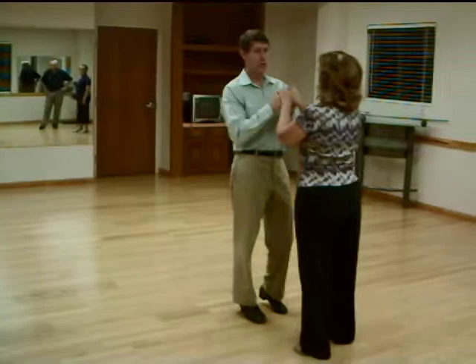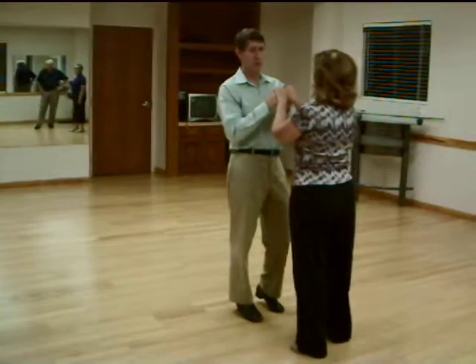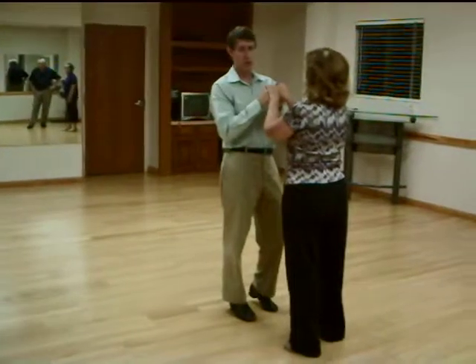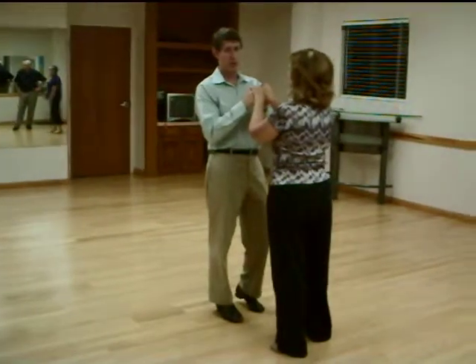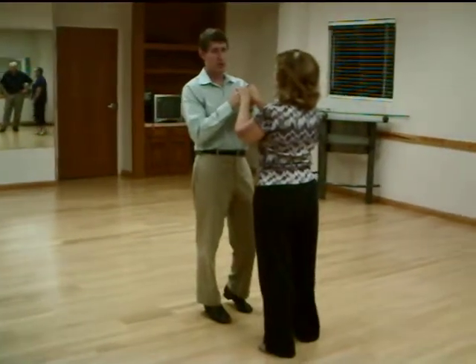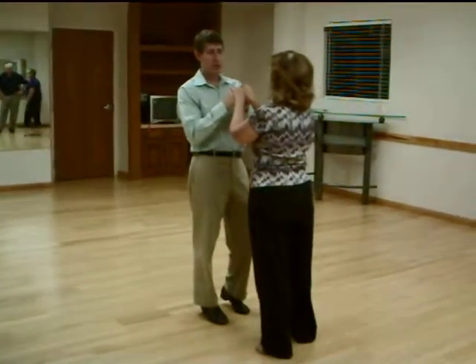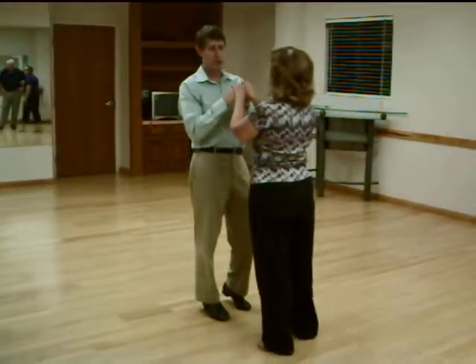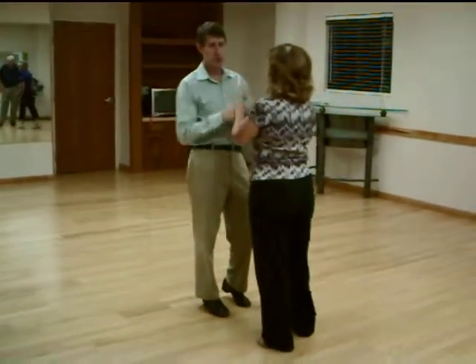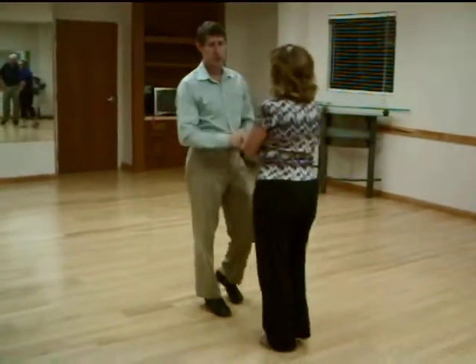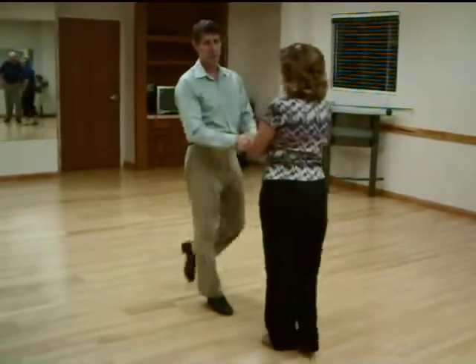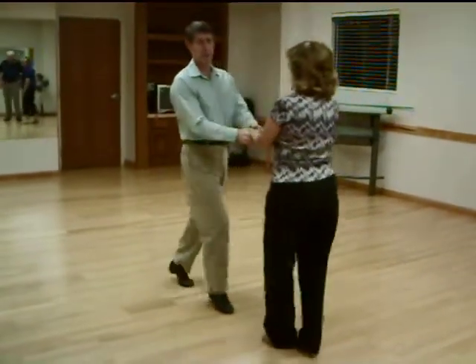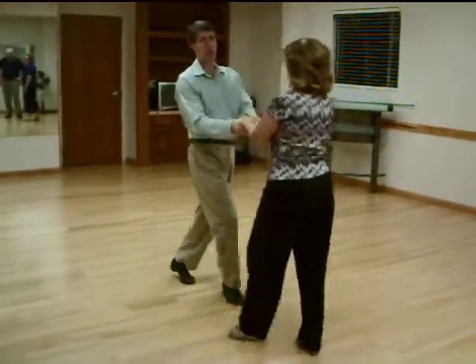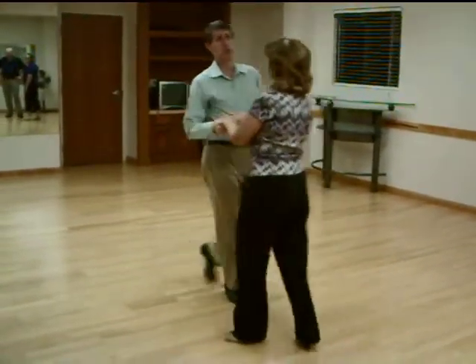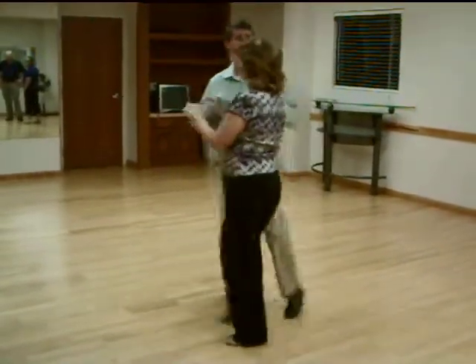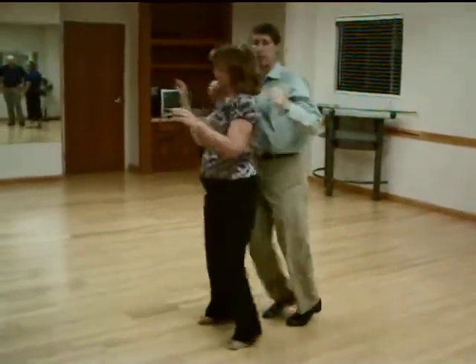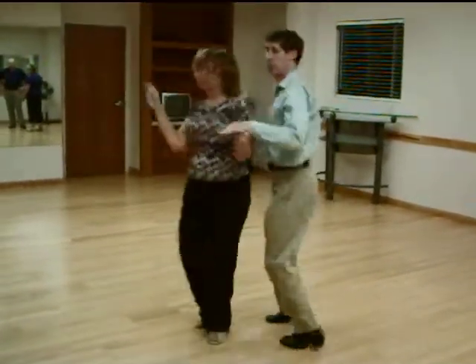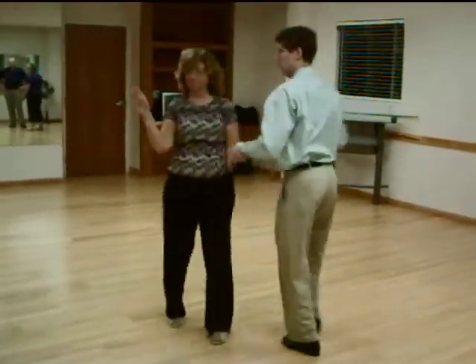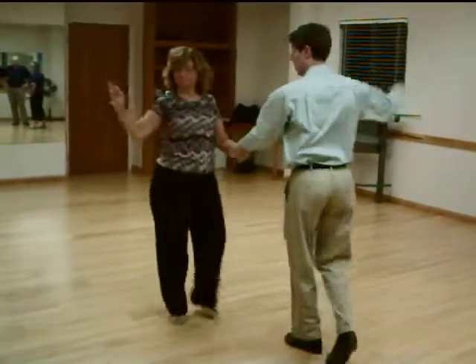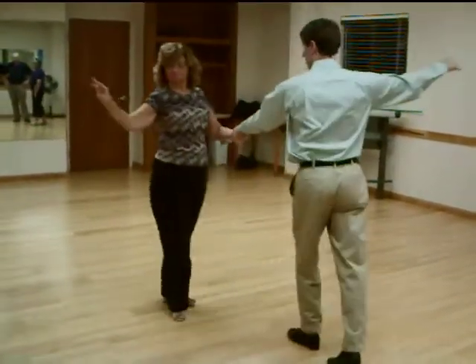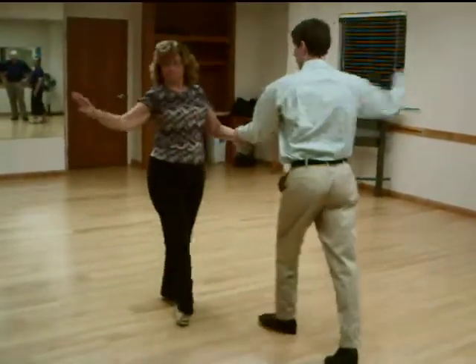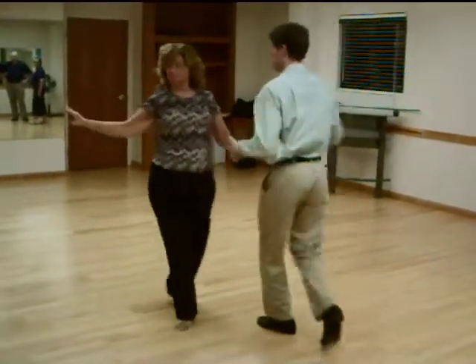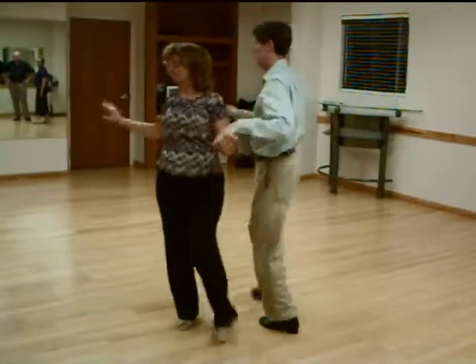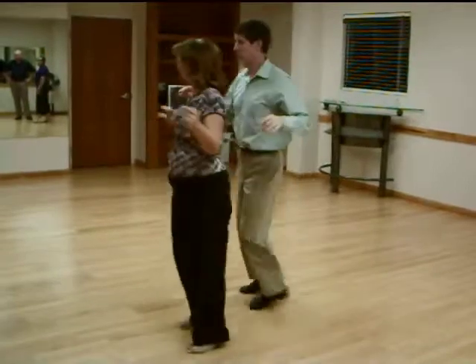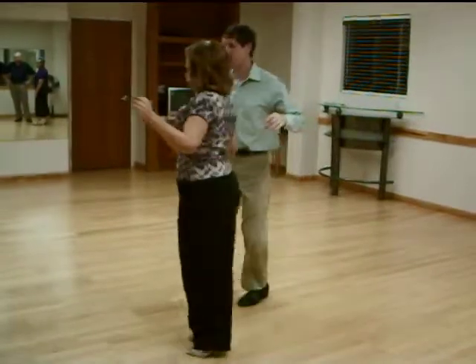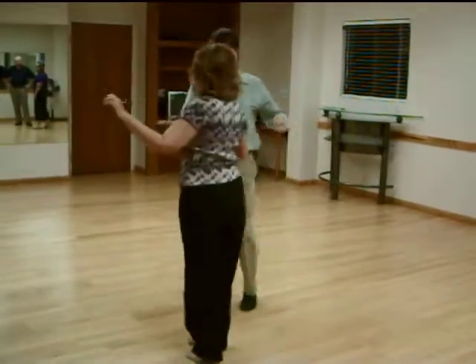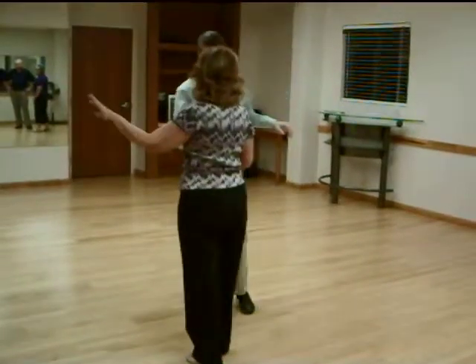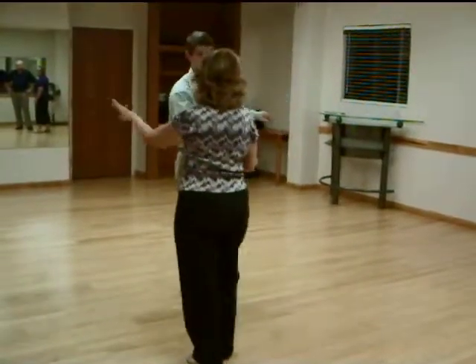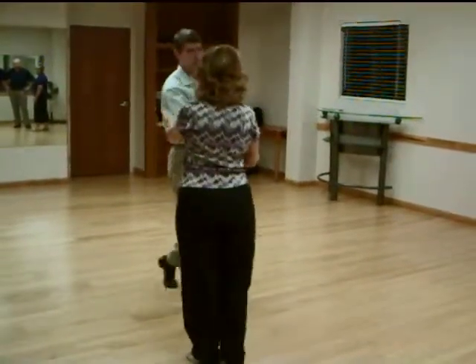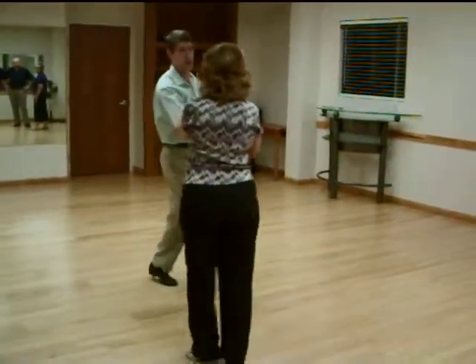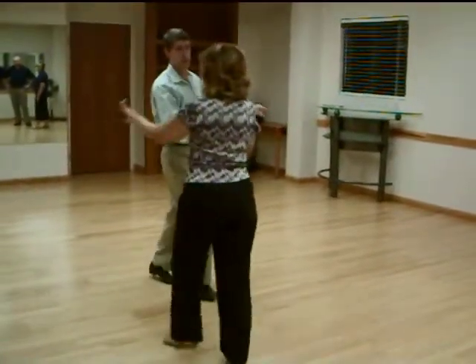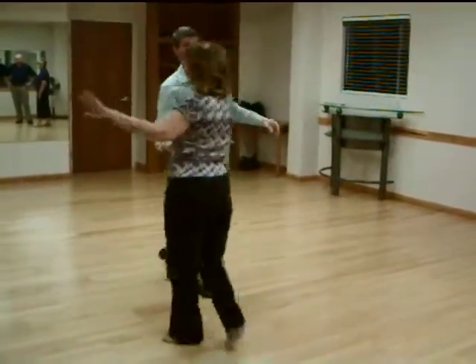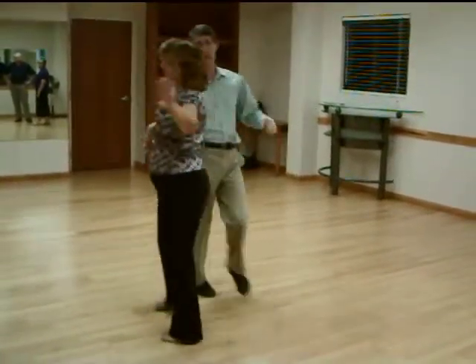Then what you're going to want to do is go into trade places. One, two, triple. One, two, triple the handshake to your teapot.